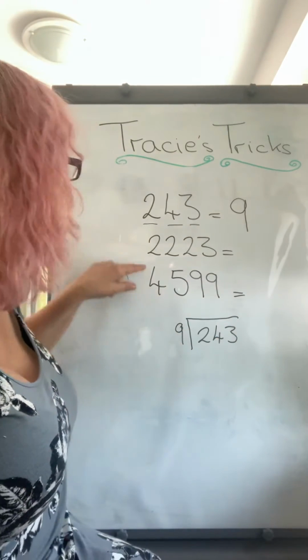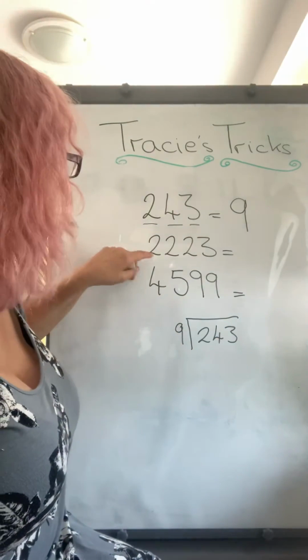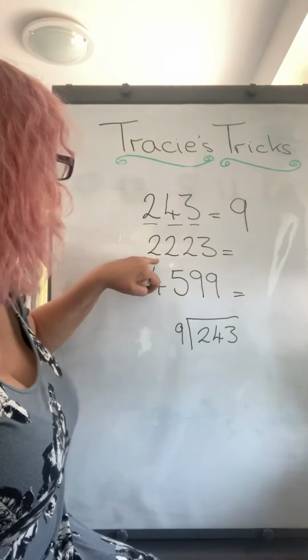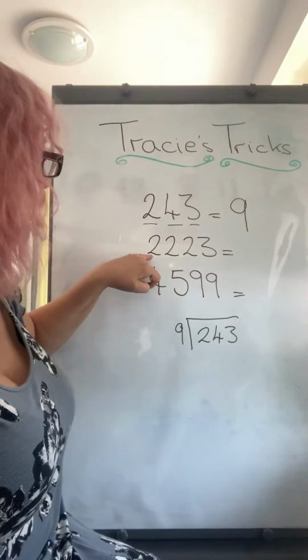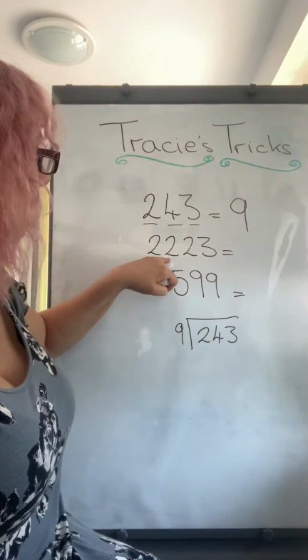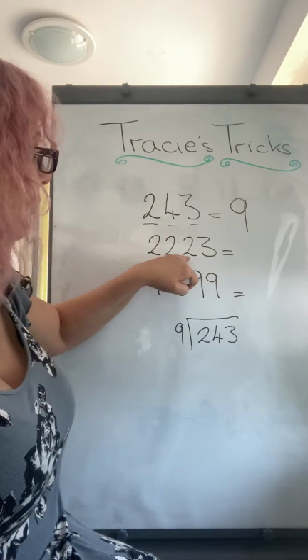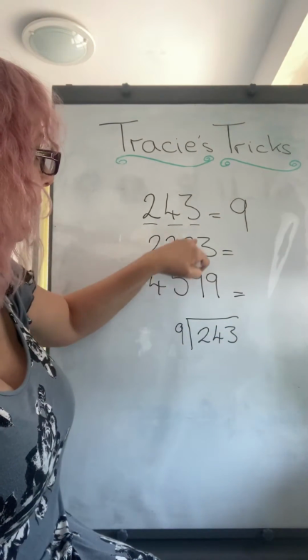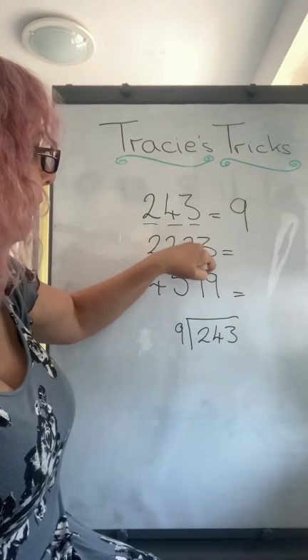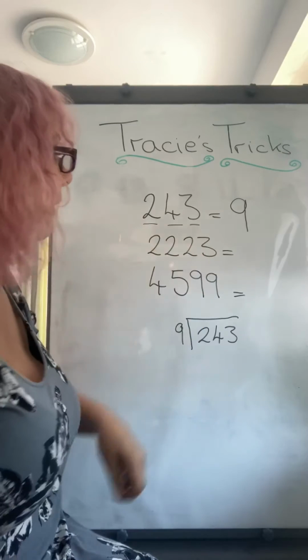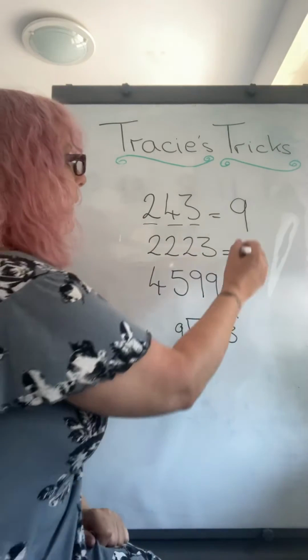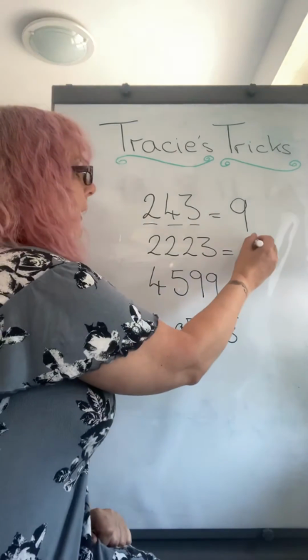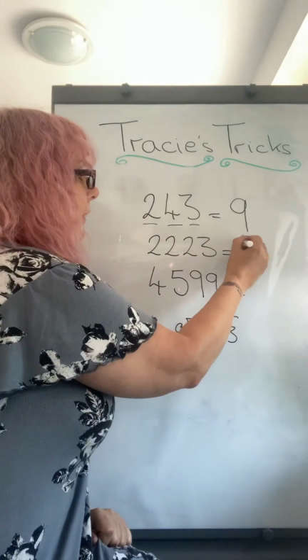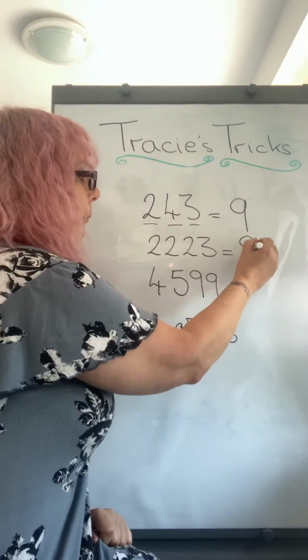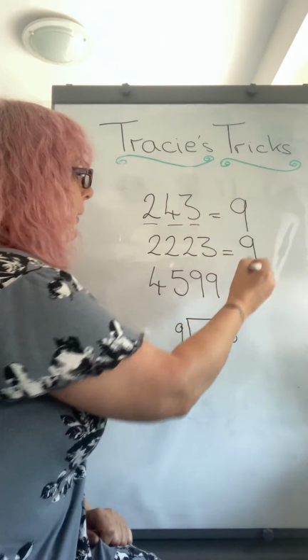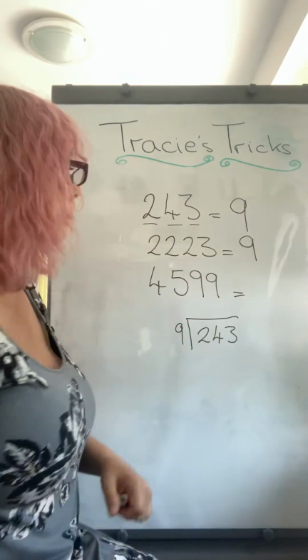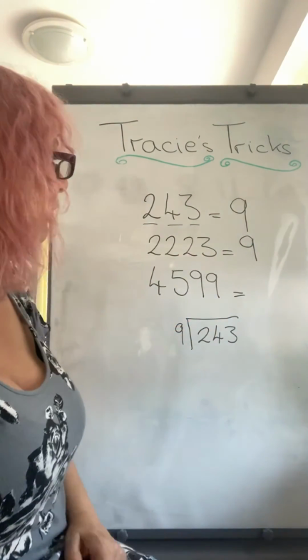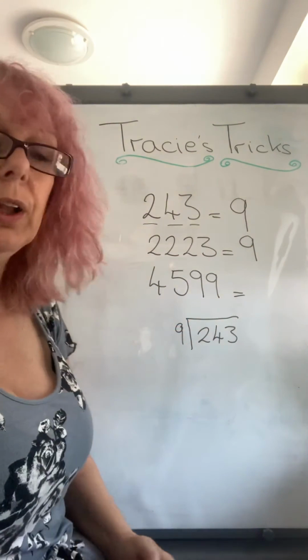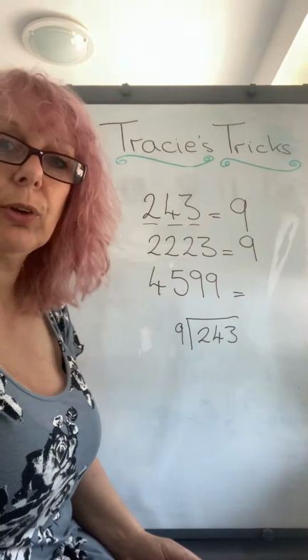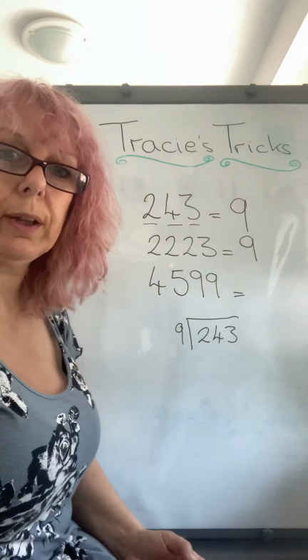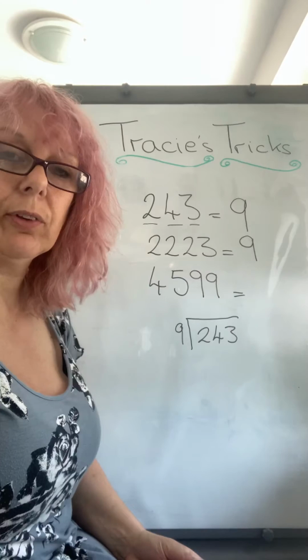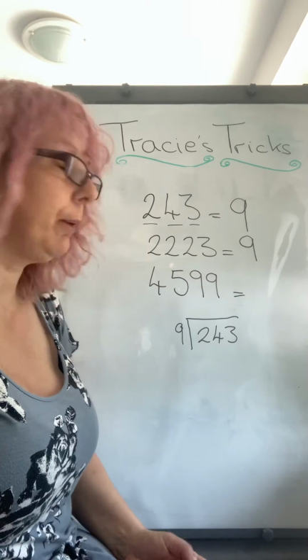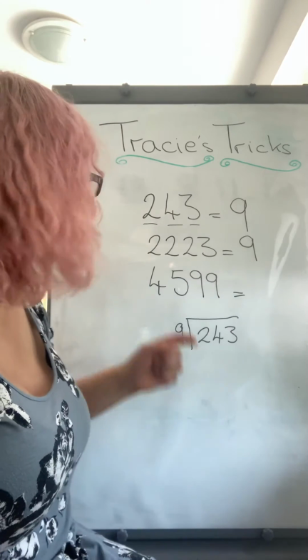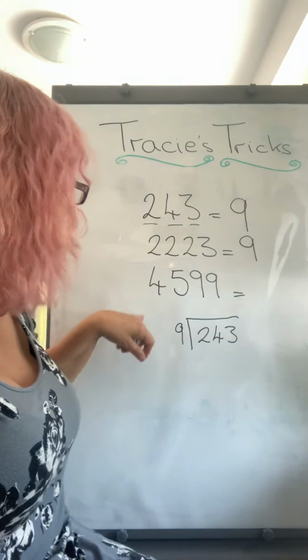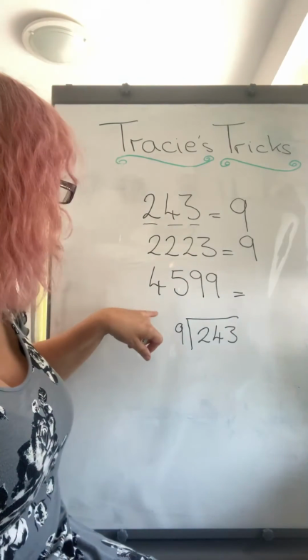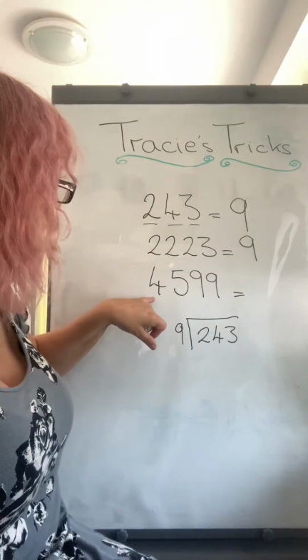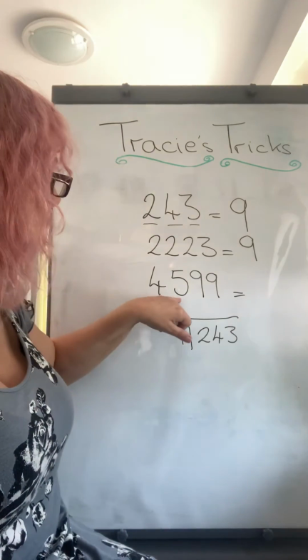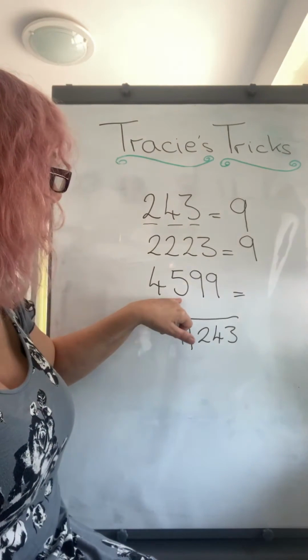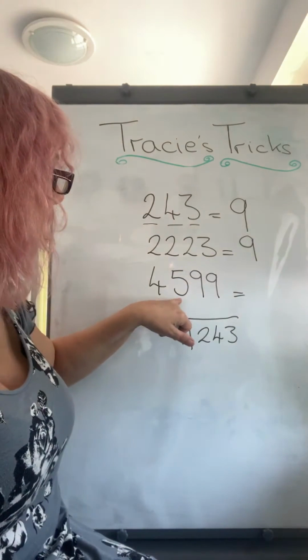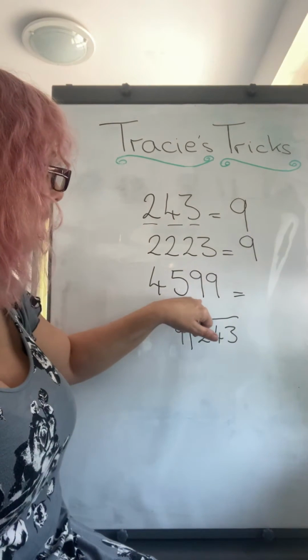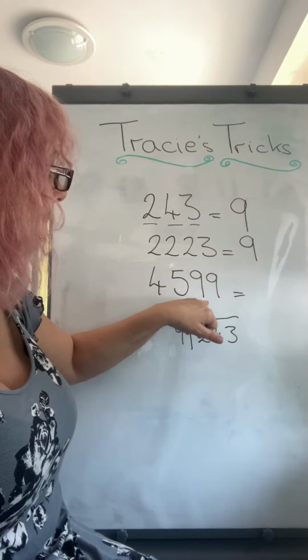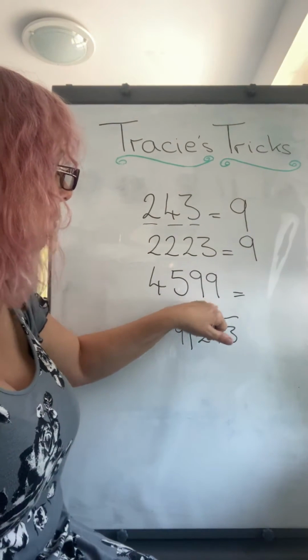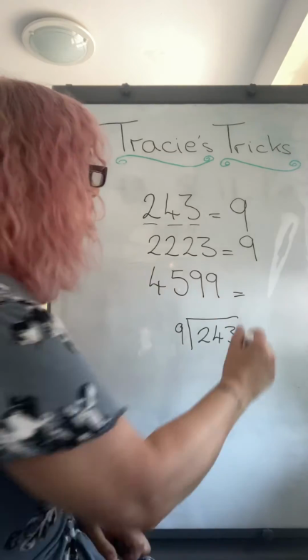Let's have a look at the next one: two, four, six, seven, eight, nine. Again, that number adds up to nine so it's within the nine times table. And the last one: four add five is nine — eighteen, twenty-seven. So we know this is in the nine times table.